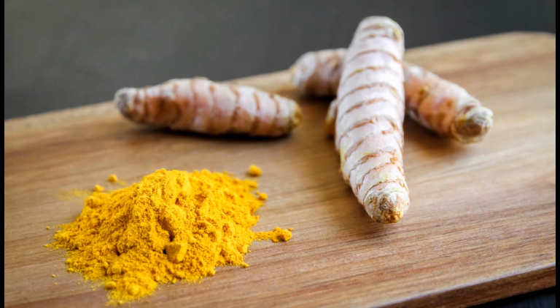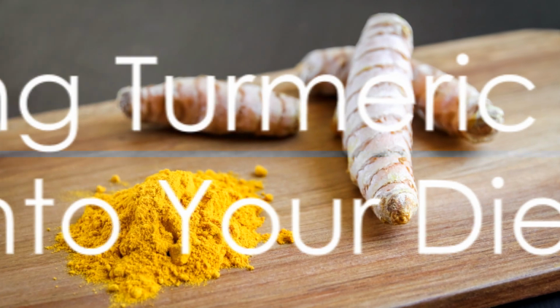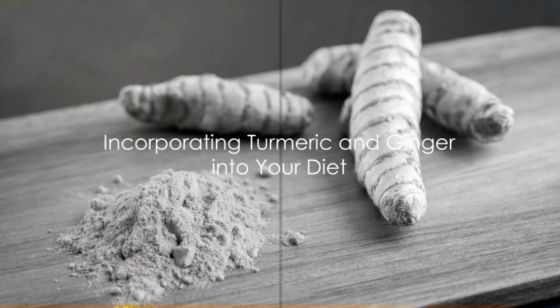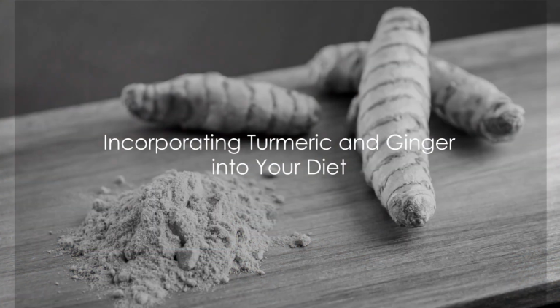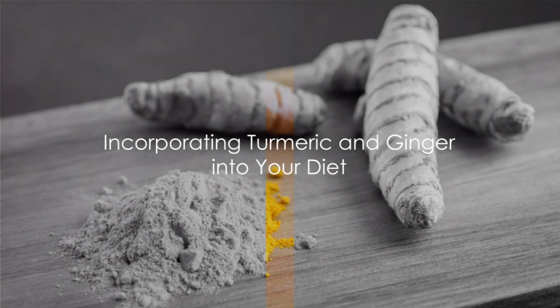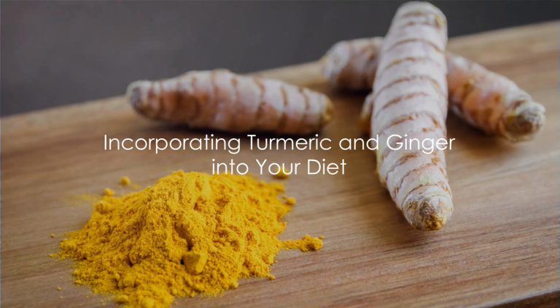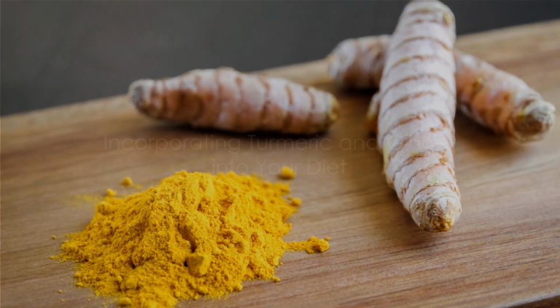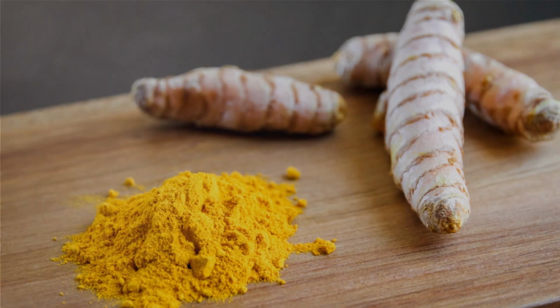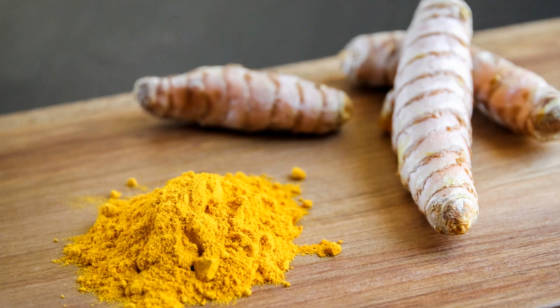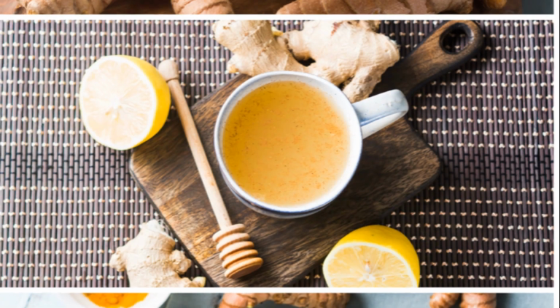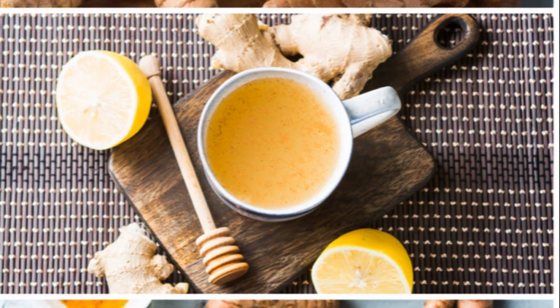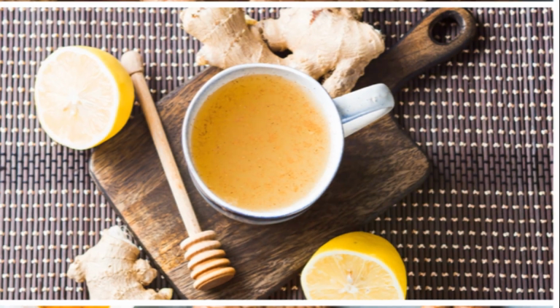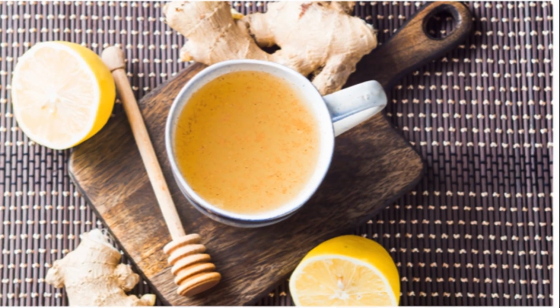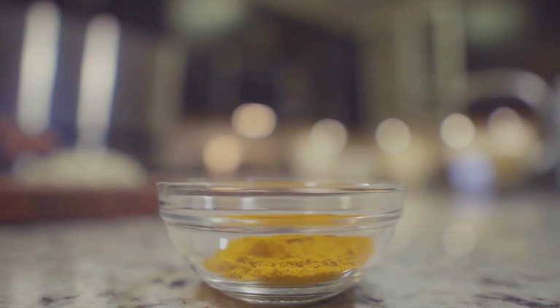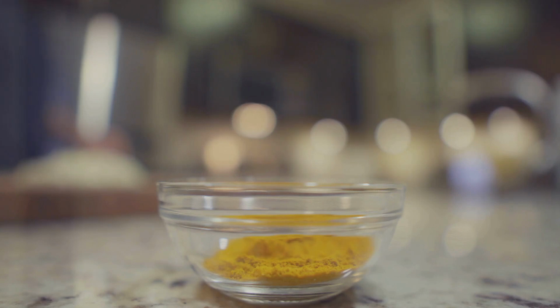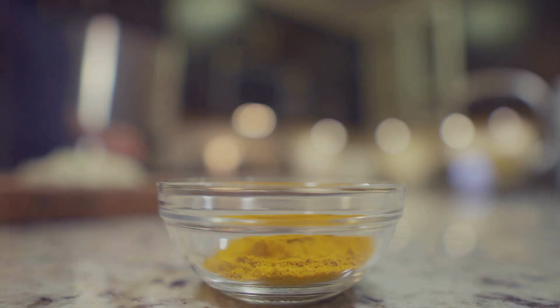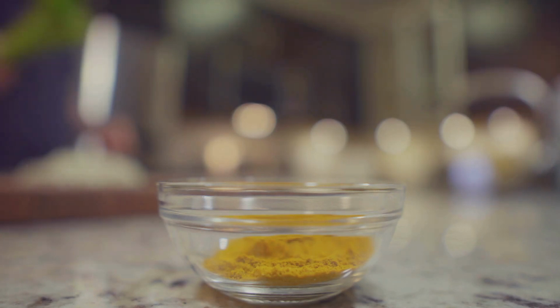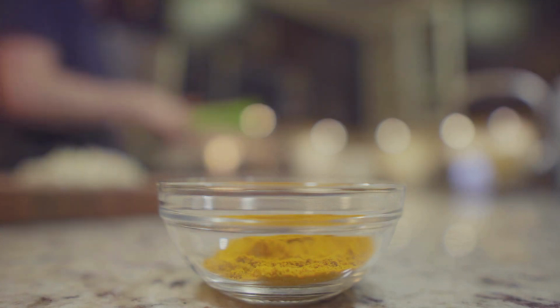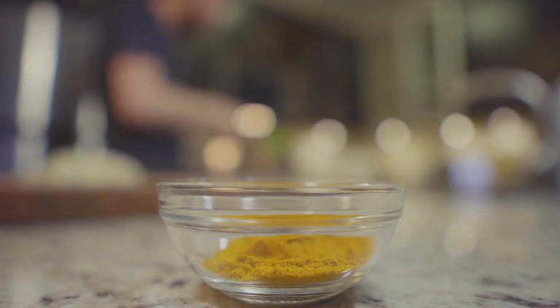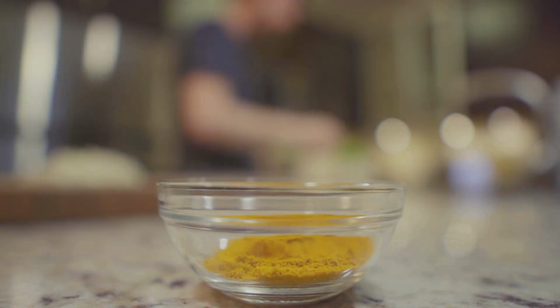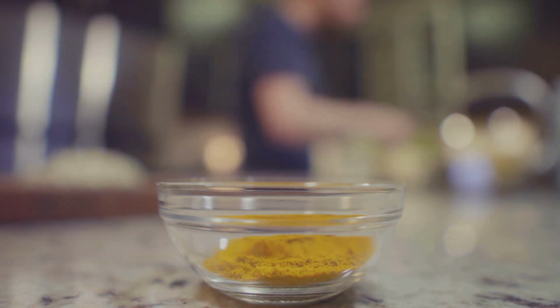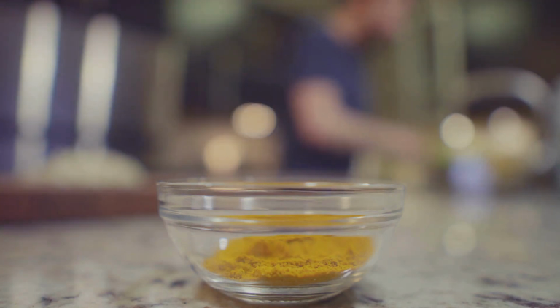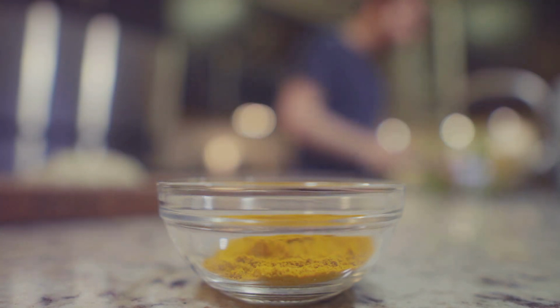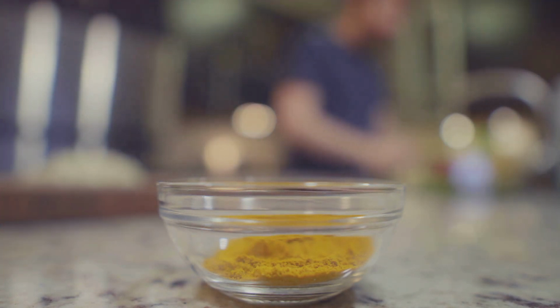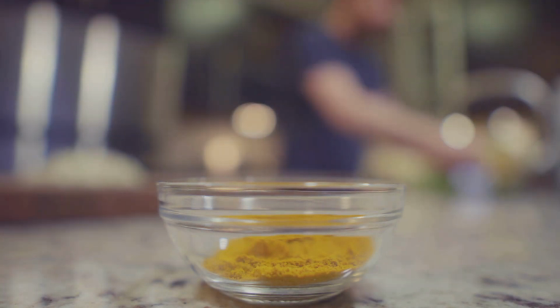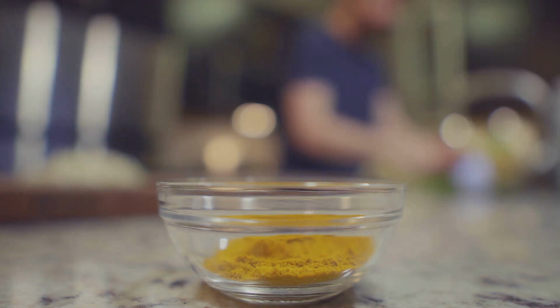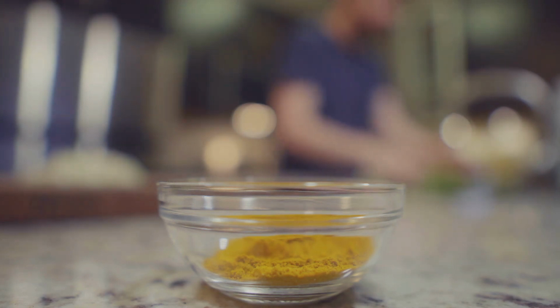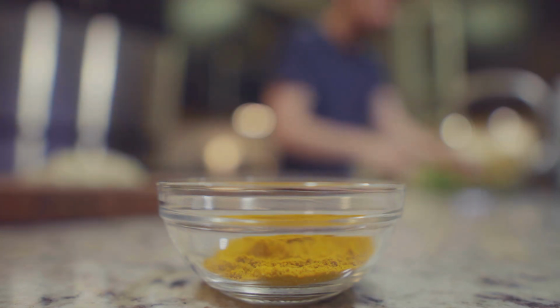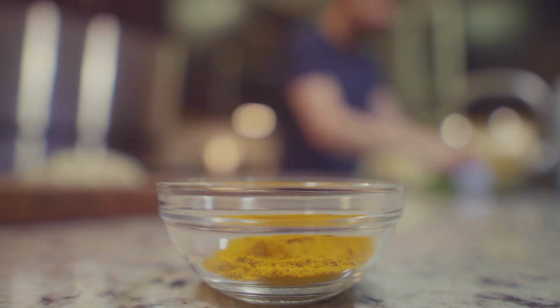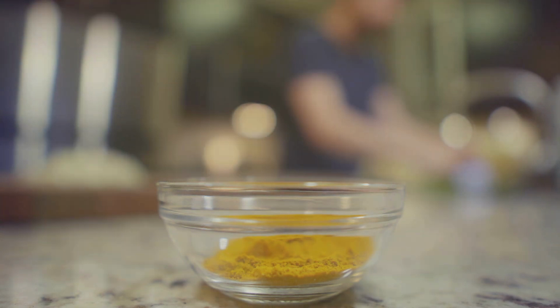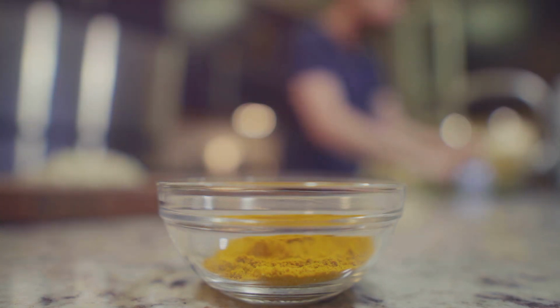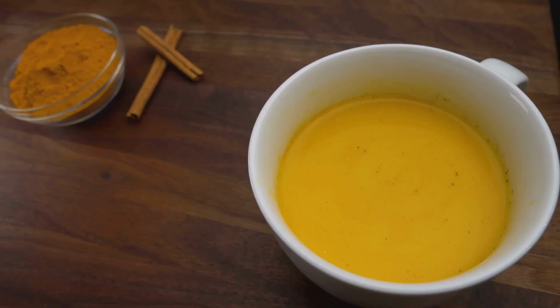So, how can you invite turmeric and ginger into your everyday diet? Firstly, you can brew a soothing turmeric tea. Boil water with turmeric powder, ginger slices, and a dash of black pepper, which enhances the absorption of curcumin.